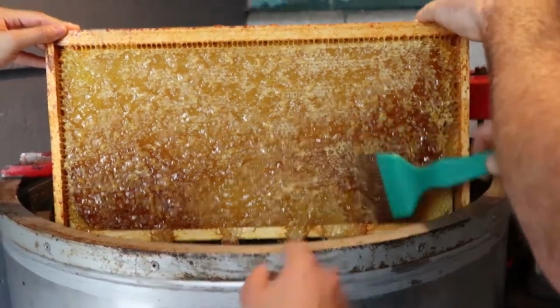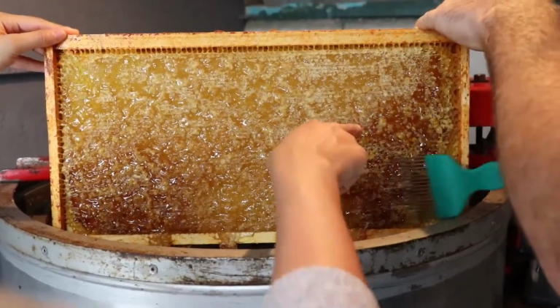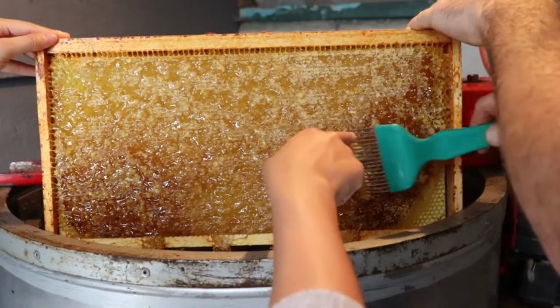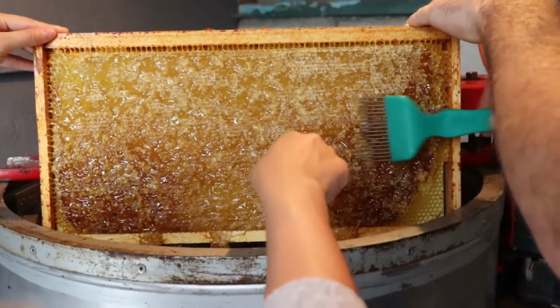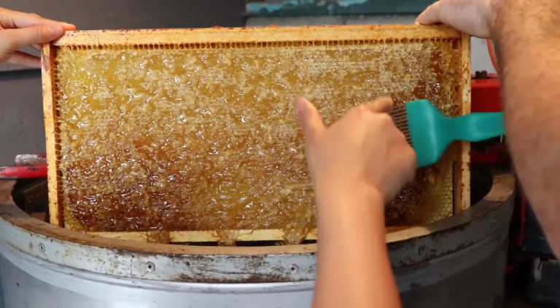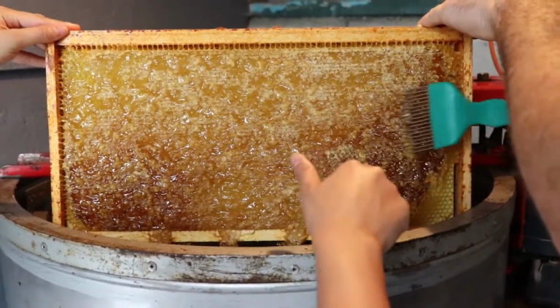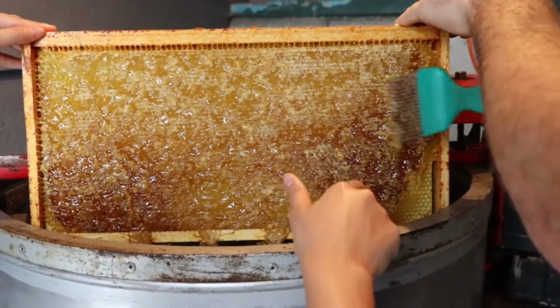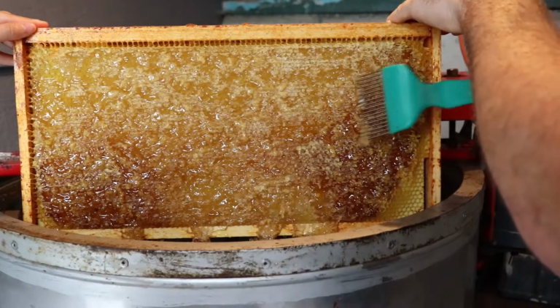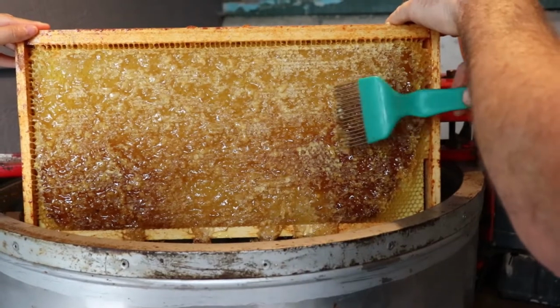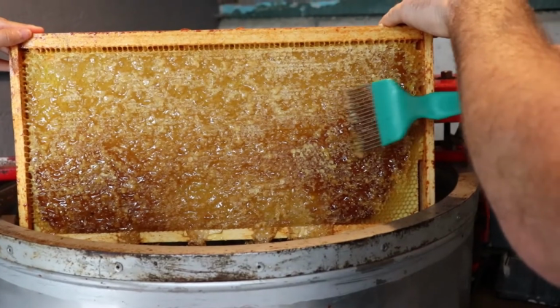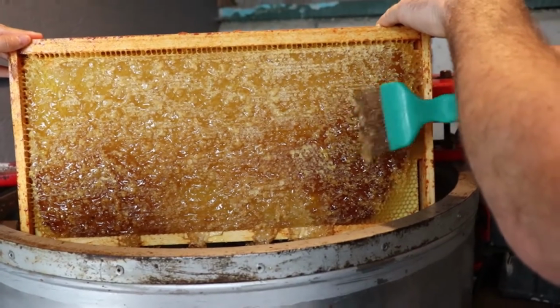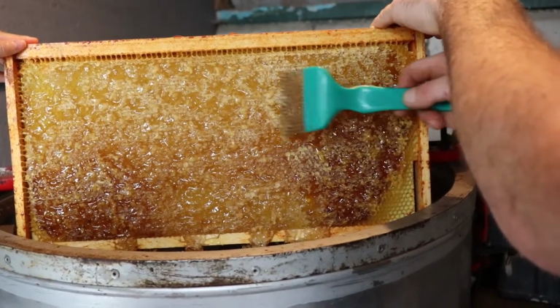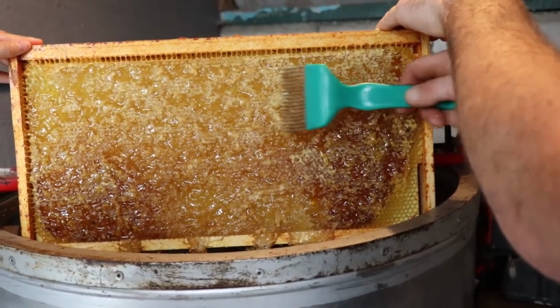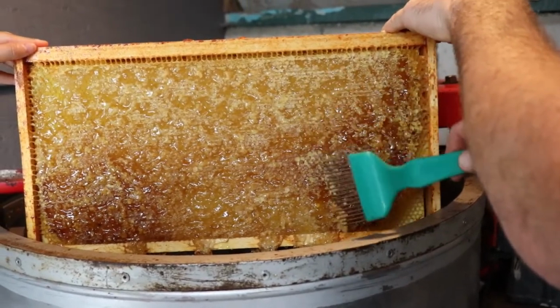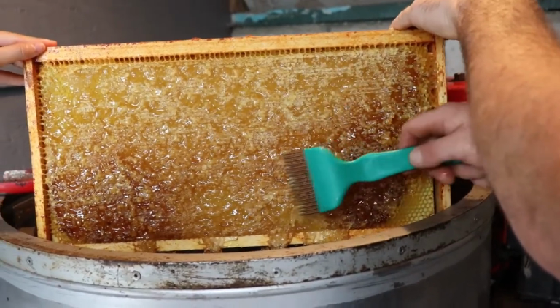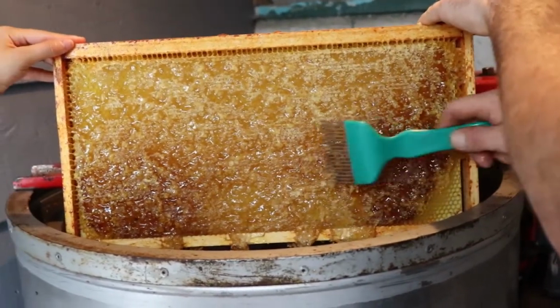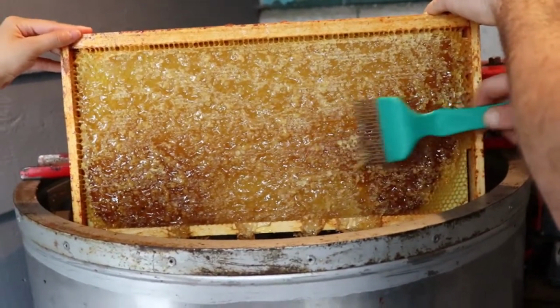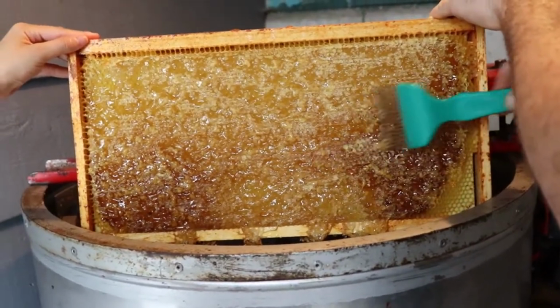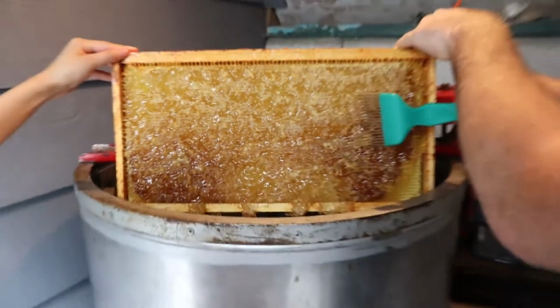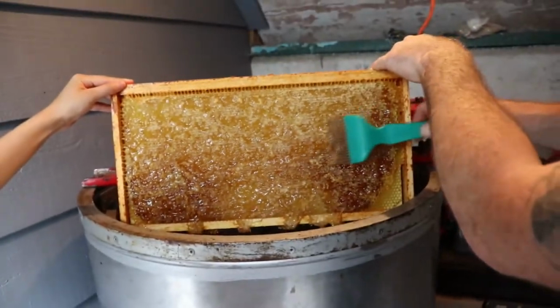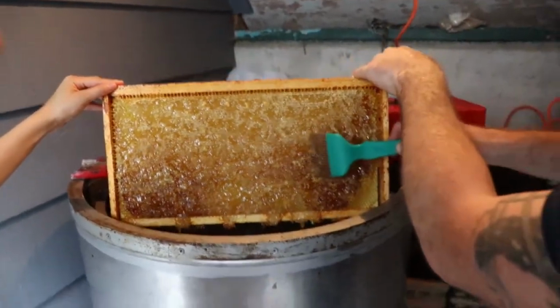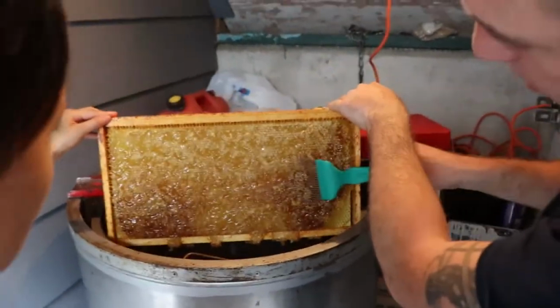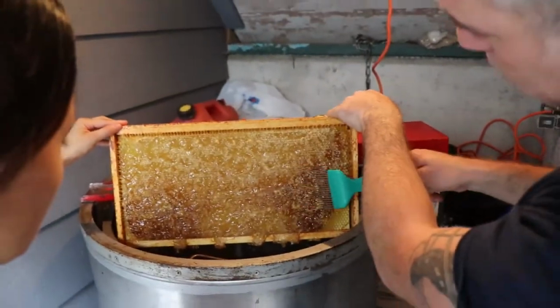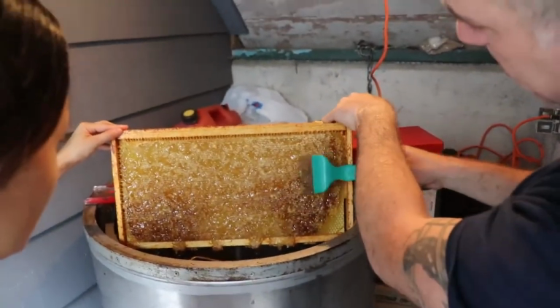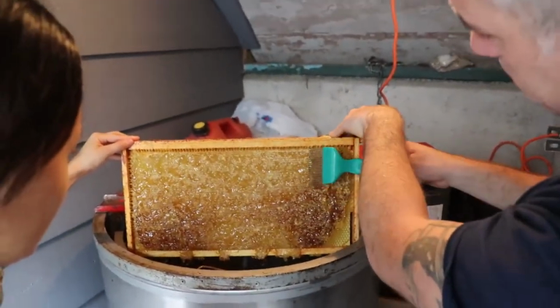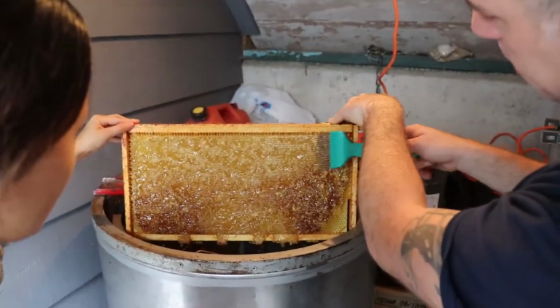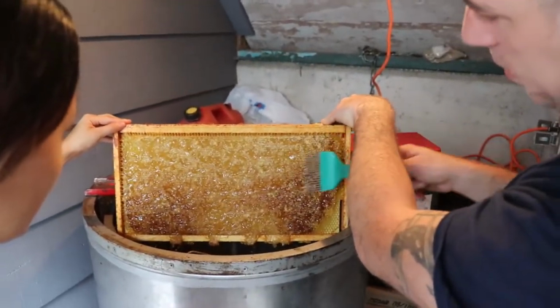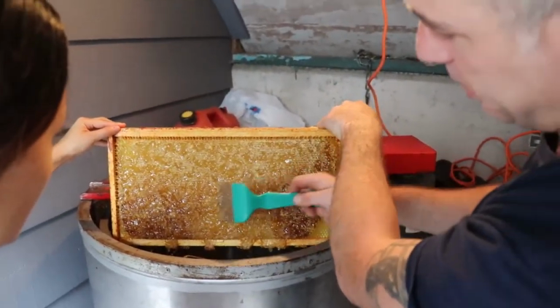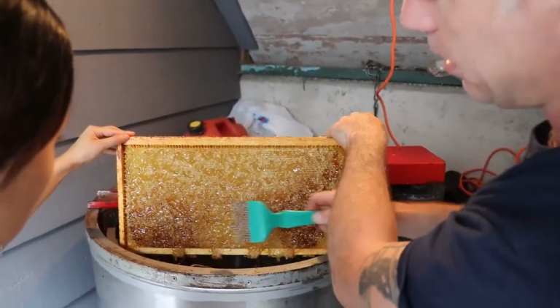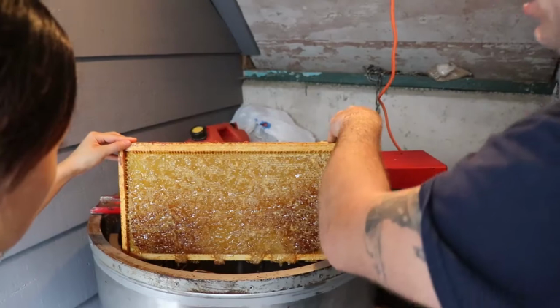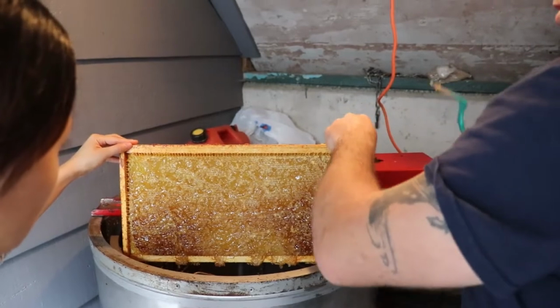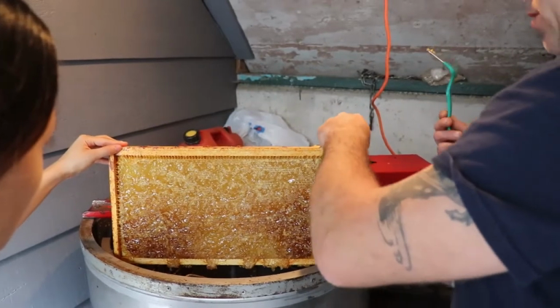Why is this area darker — is it just more honey? It's the different types of flowers. It also could be the color of the wax. If it's older wax, it's a little dirtier so it'll be a bit darker.